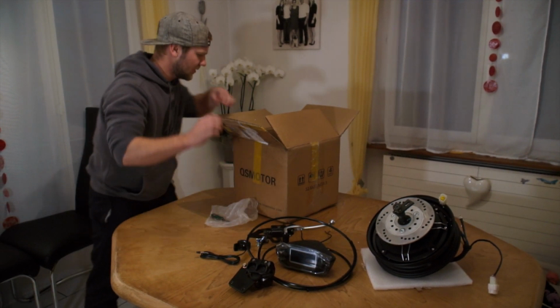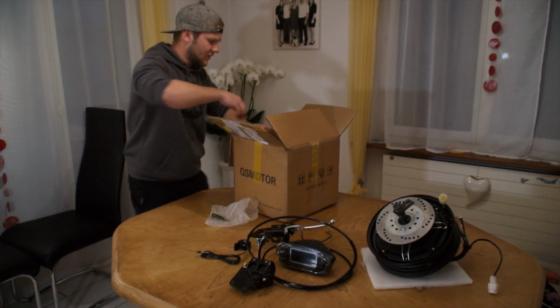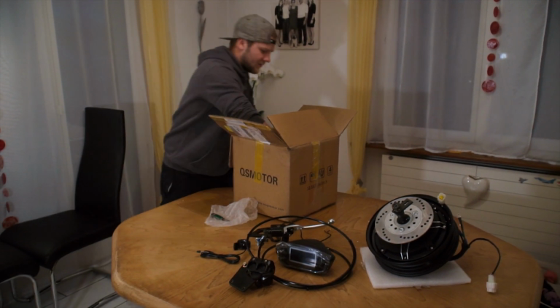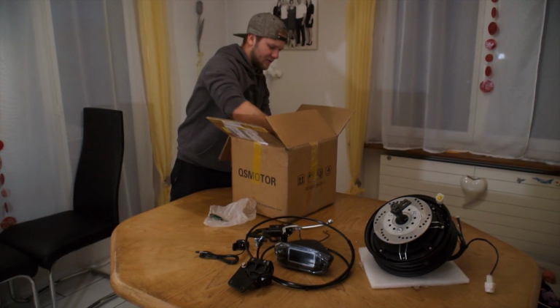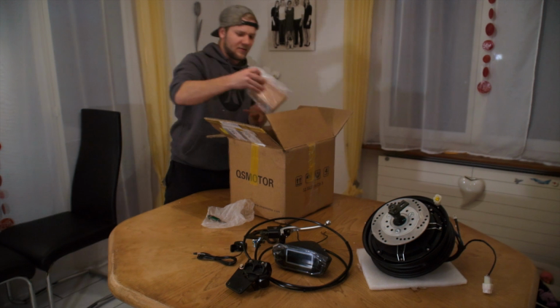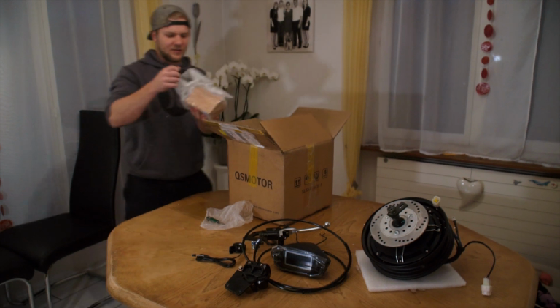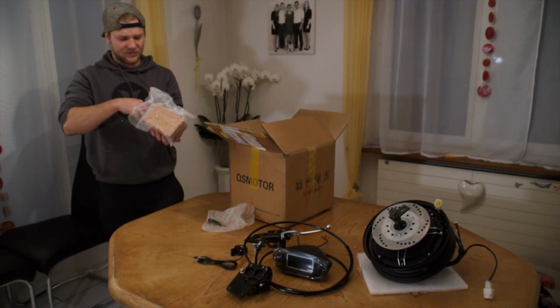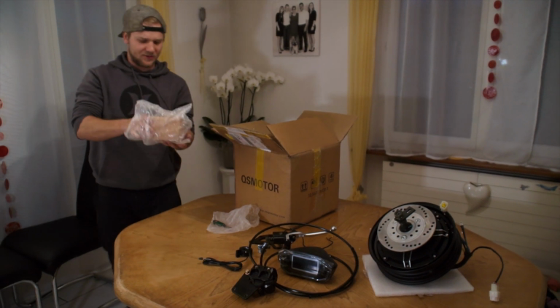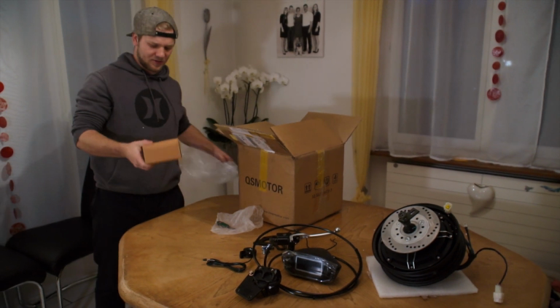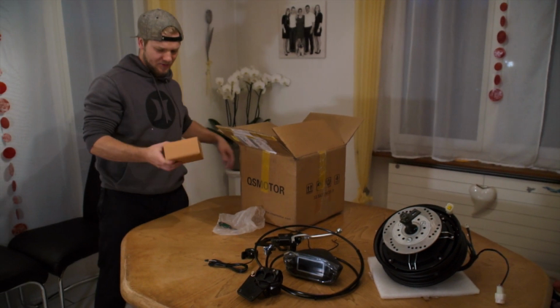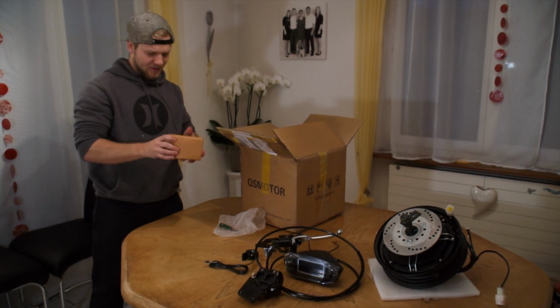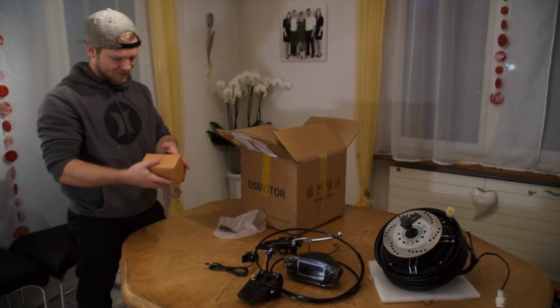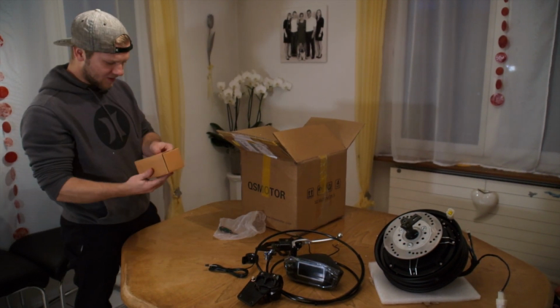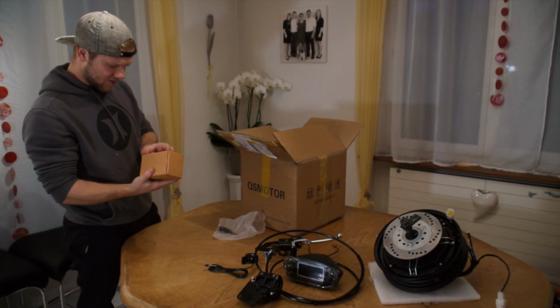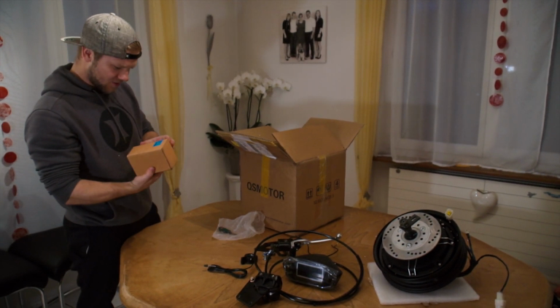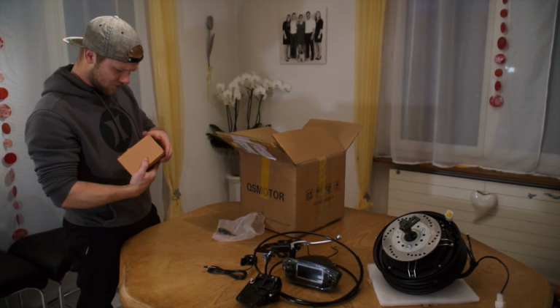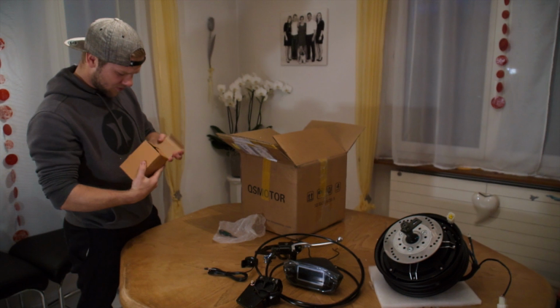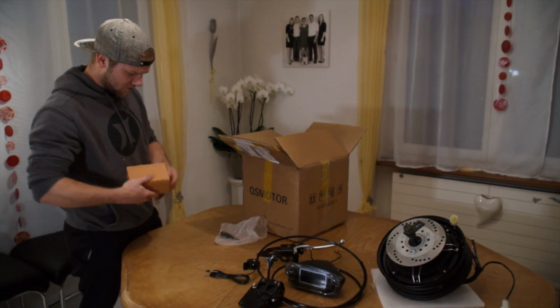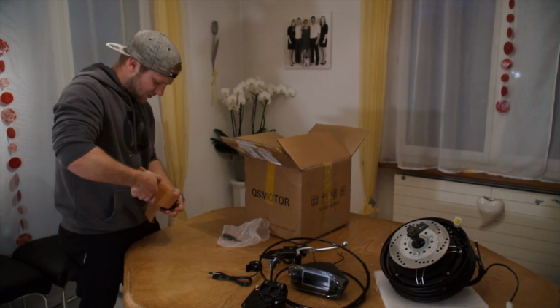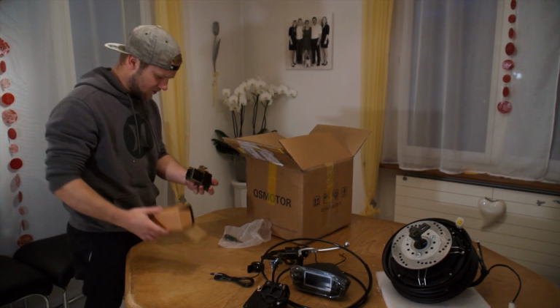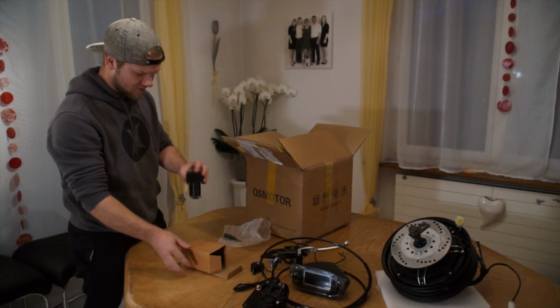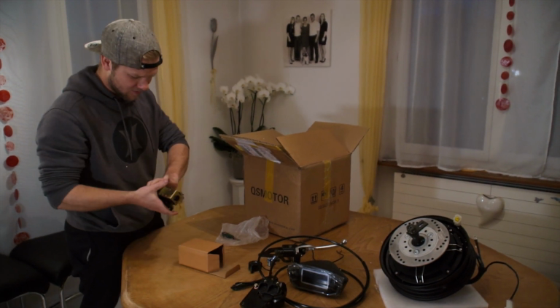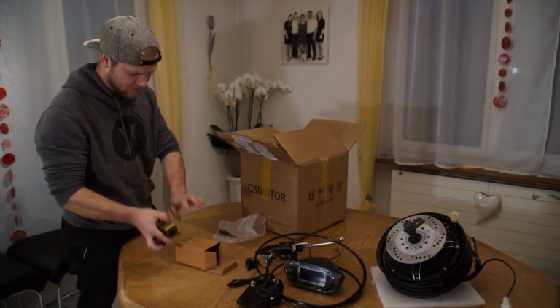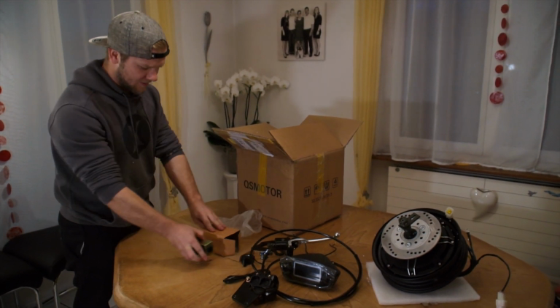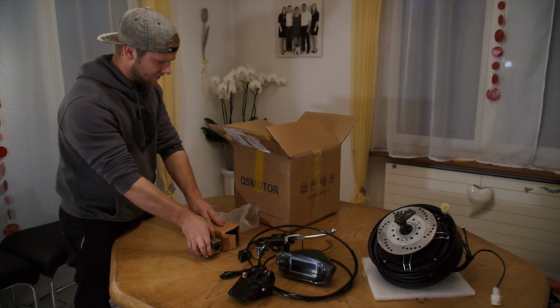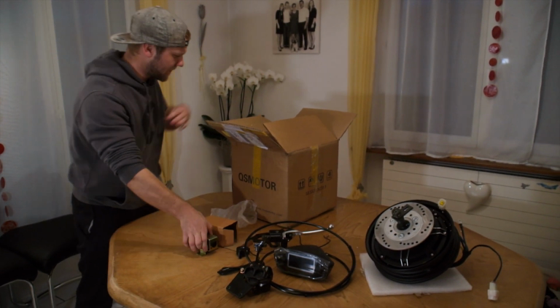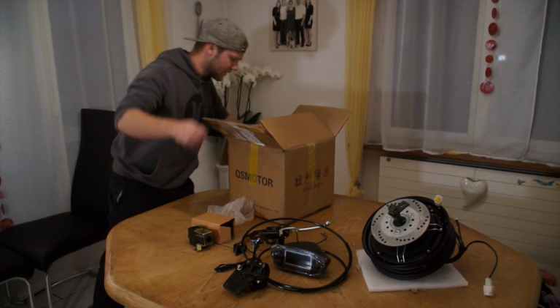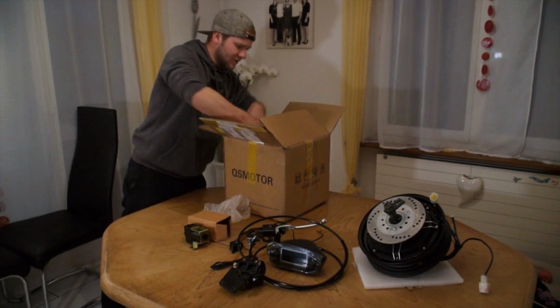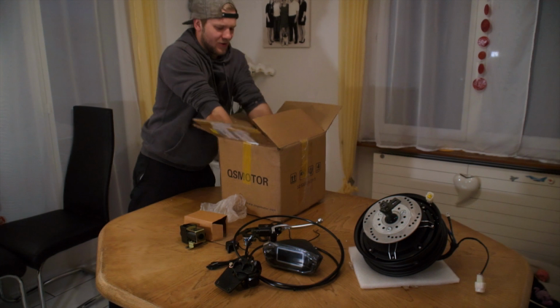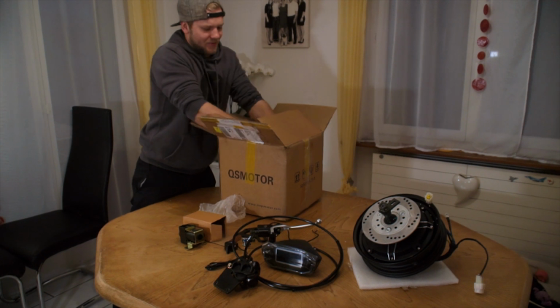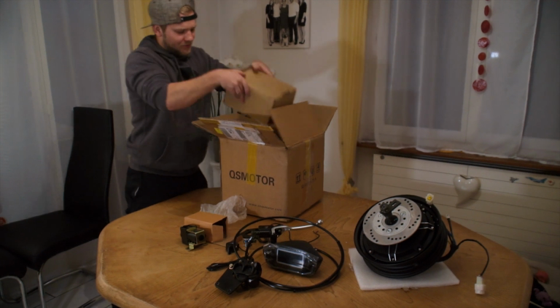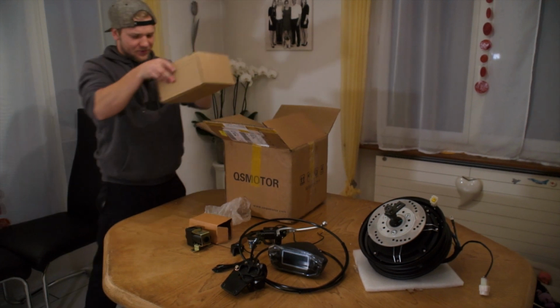Some screws and stuff included as well. This is the main relay. The main relay is used to get the energy from the battery to the controller. It's 72 volts and 200 amp rating.